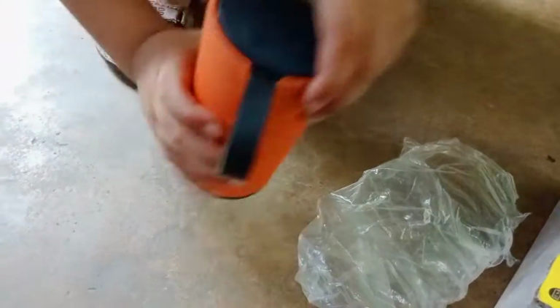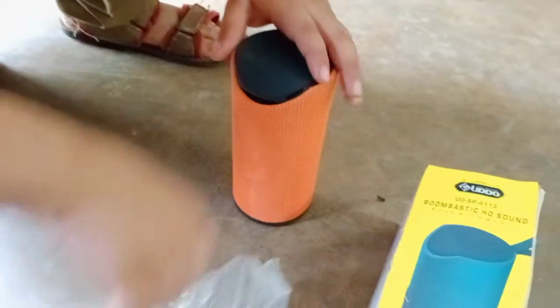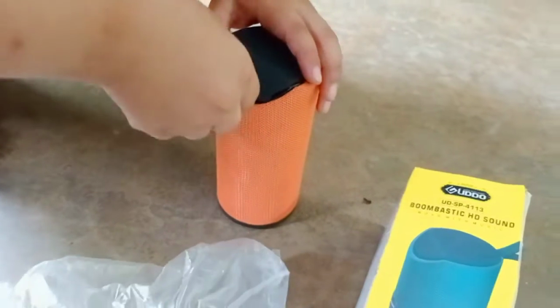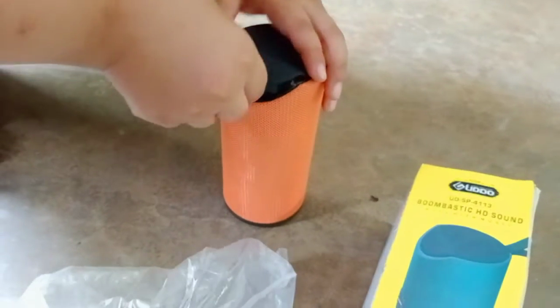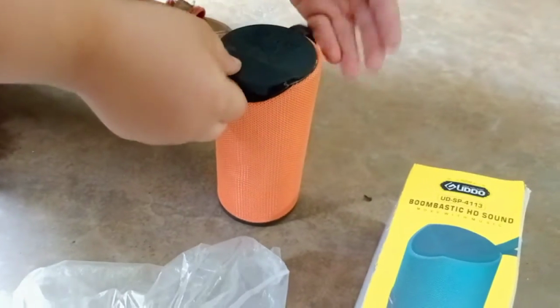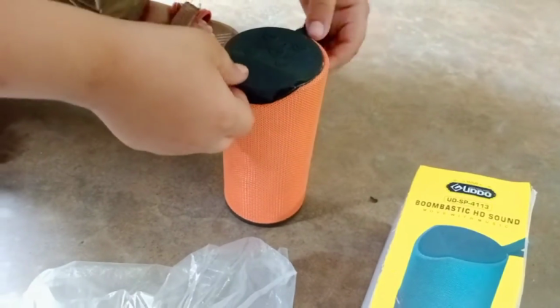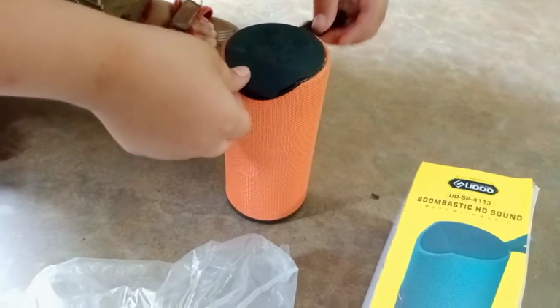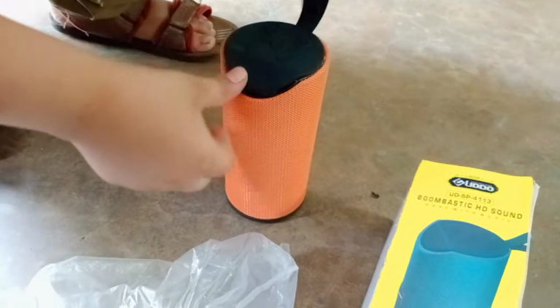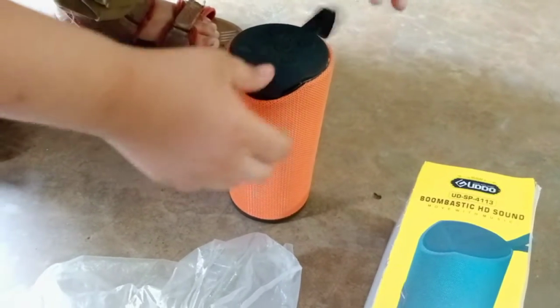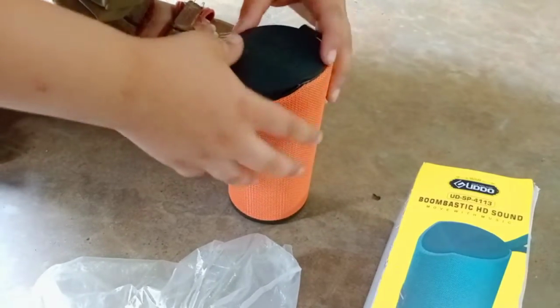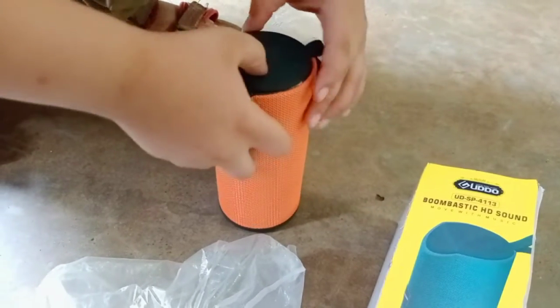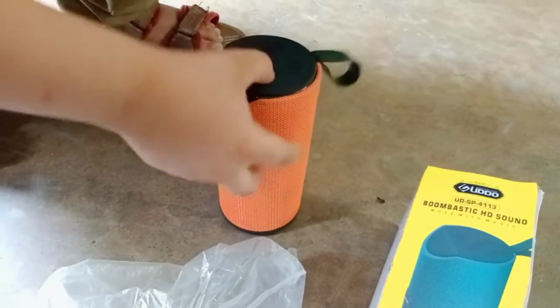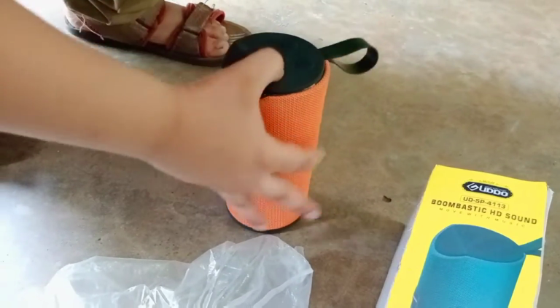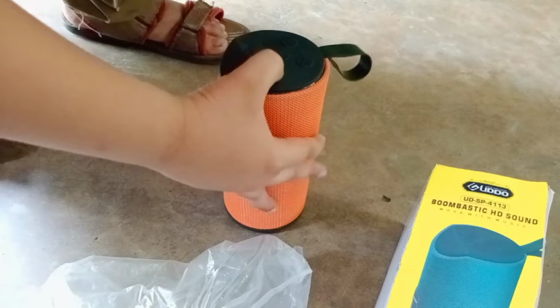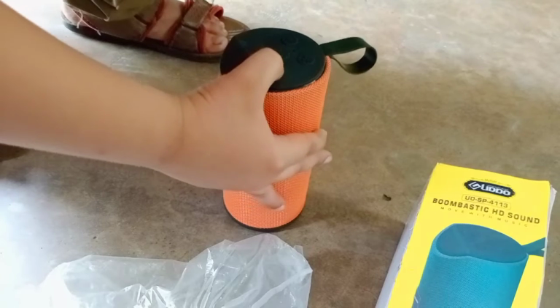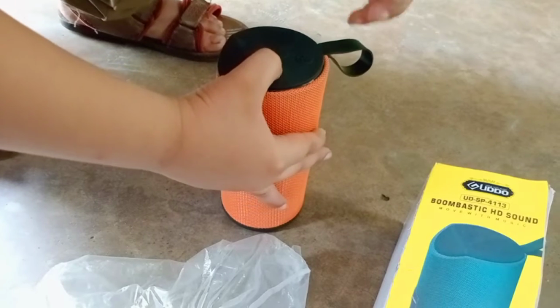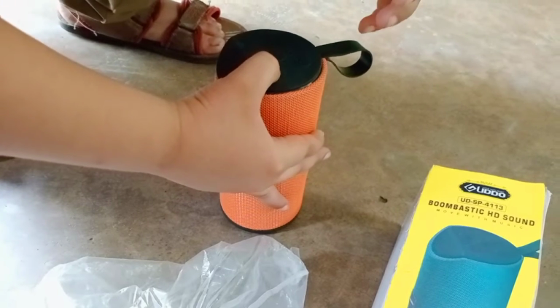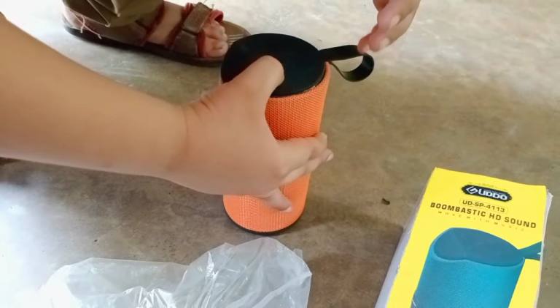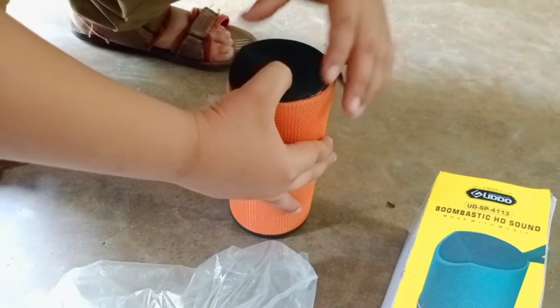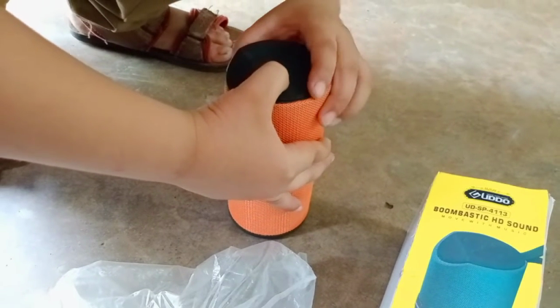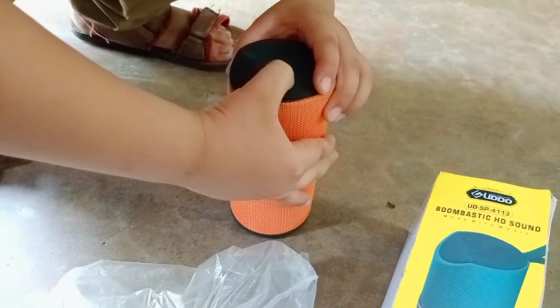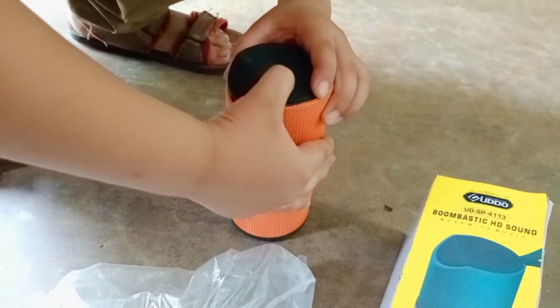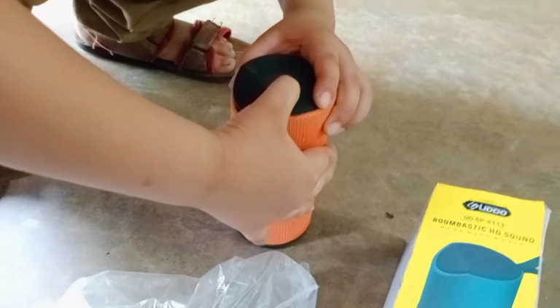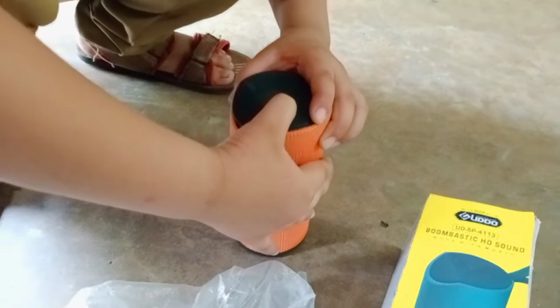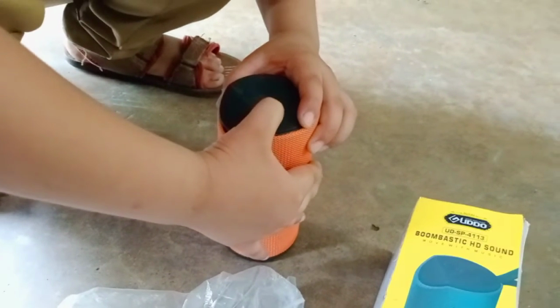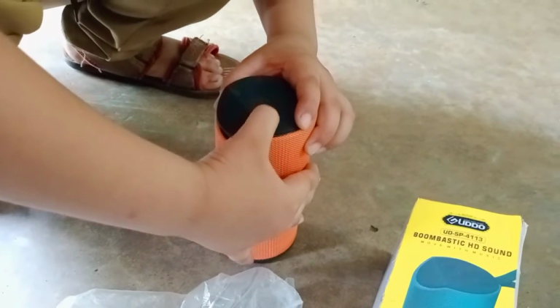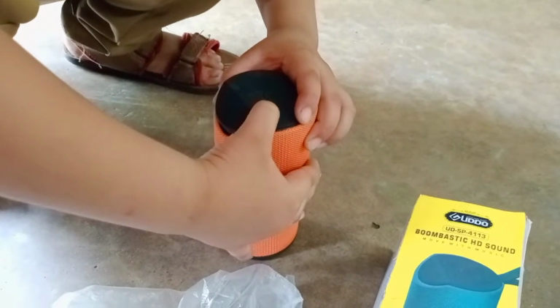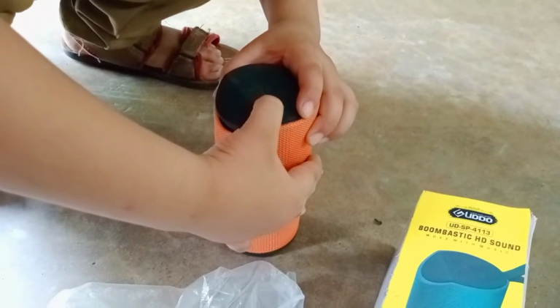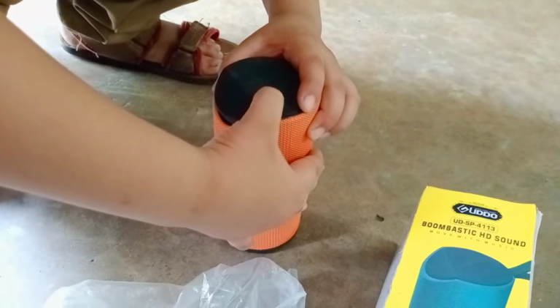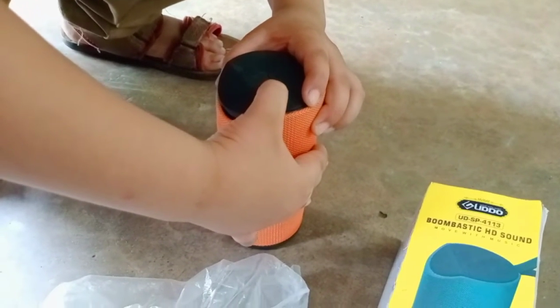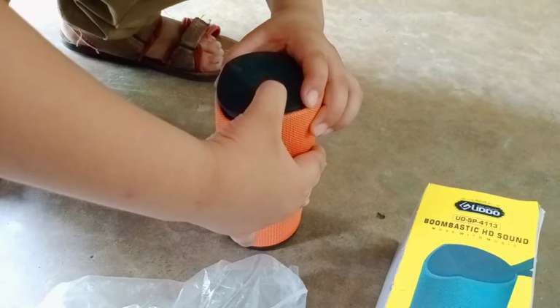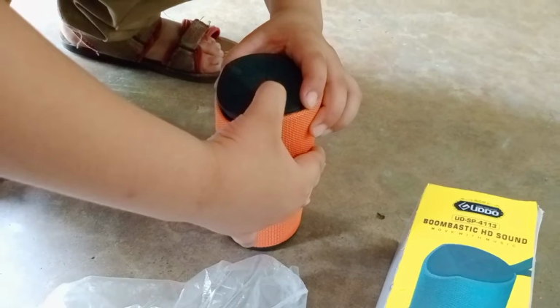Guys, this is a full charge. Let's see how fast it is getting the sound. Welcome to Auto World. Move with music.